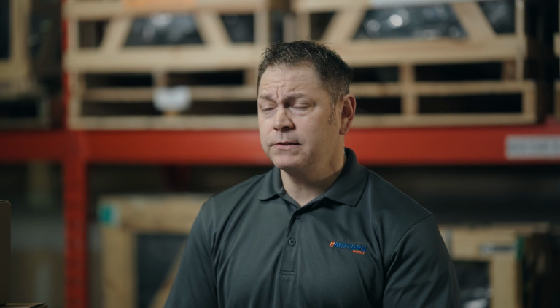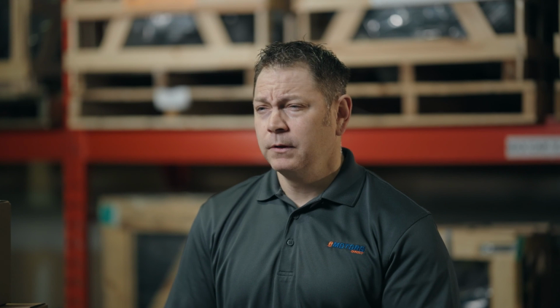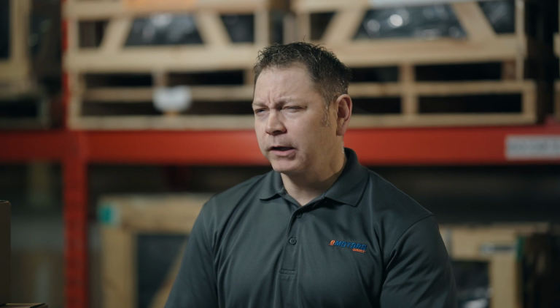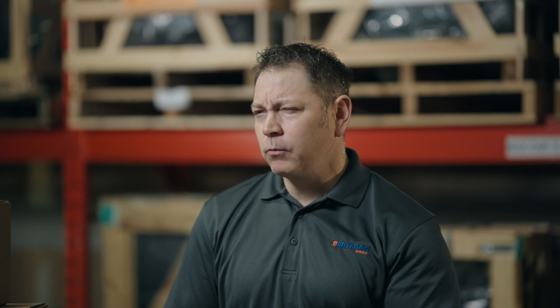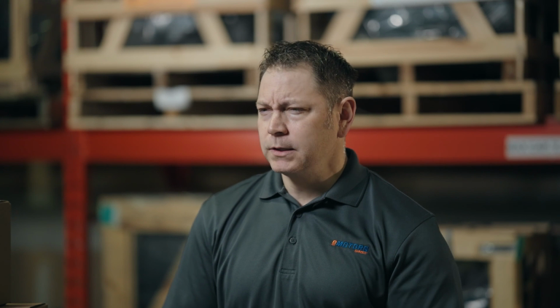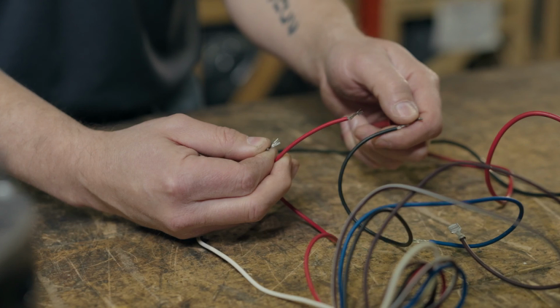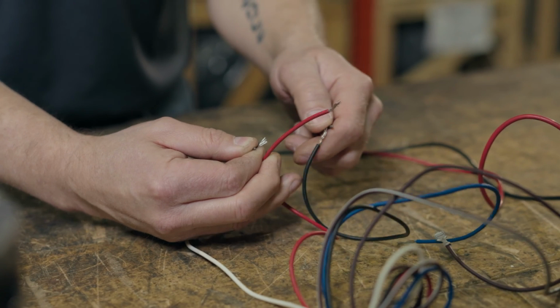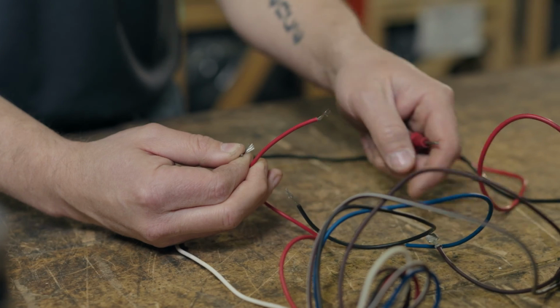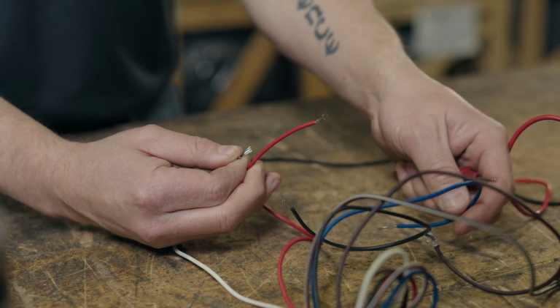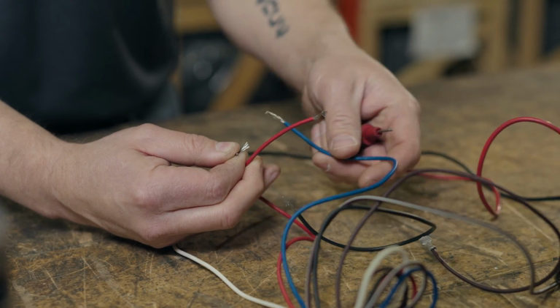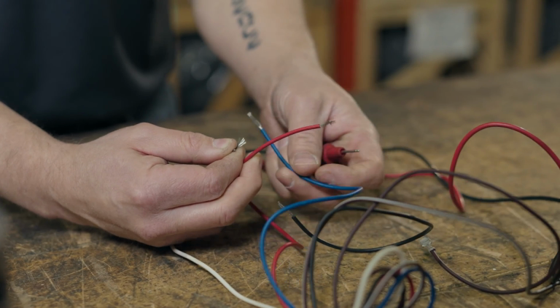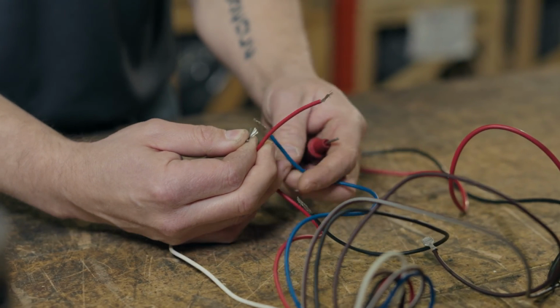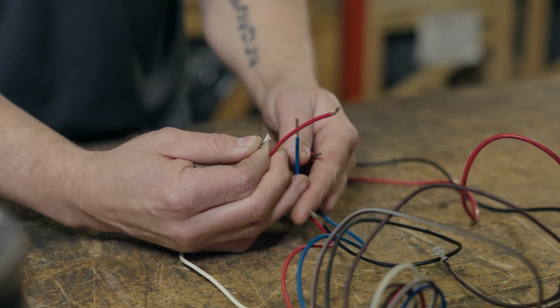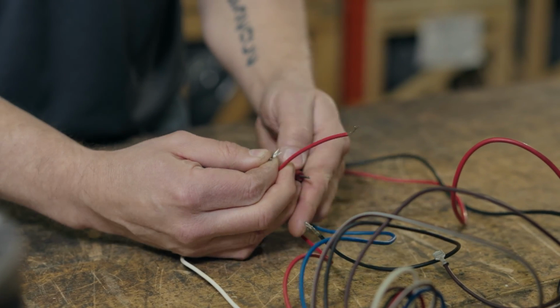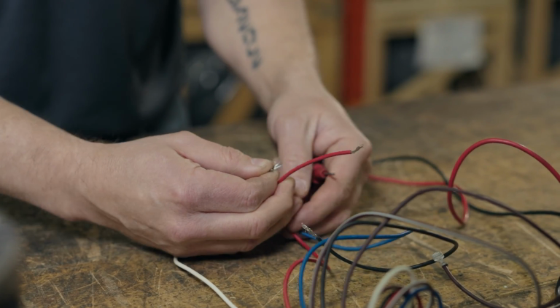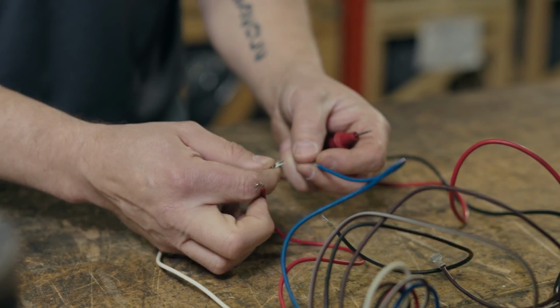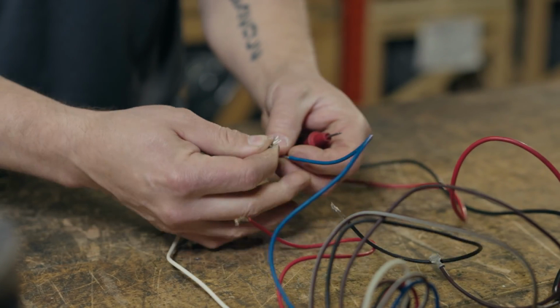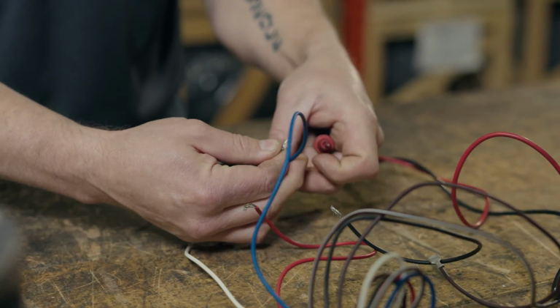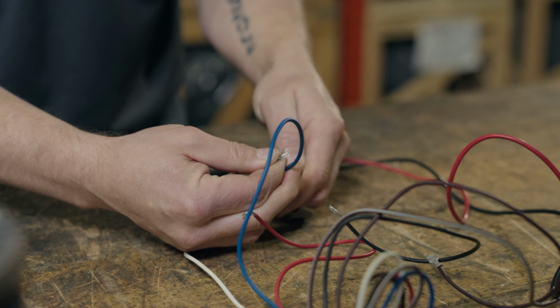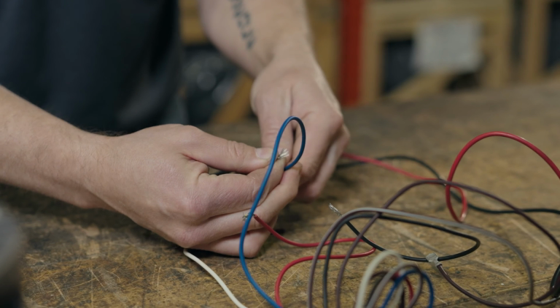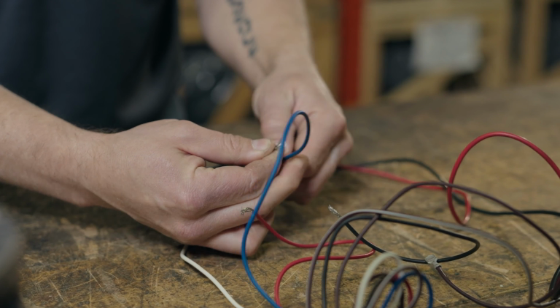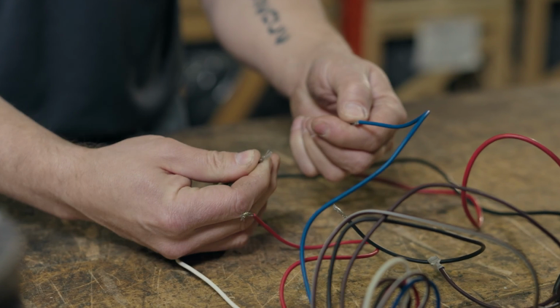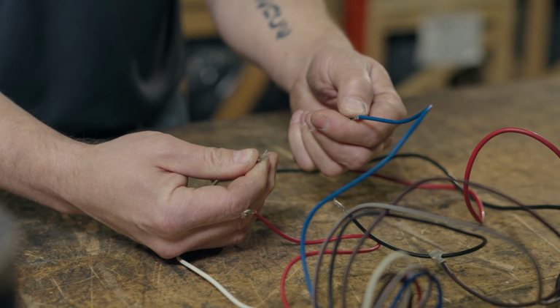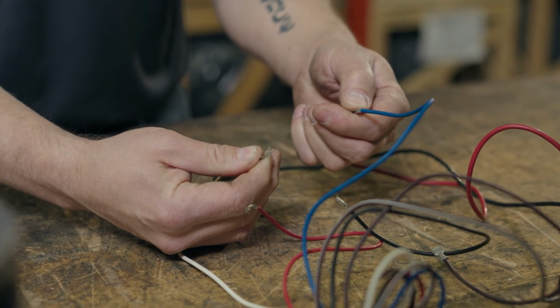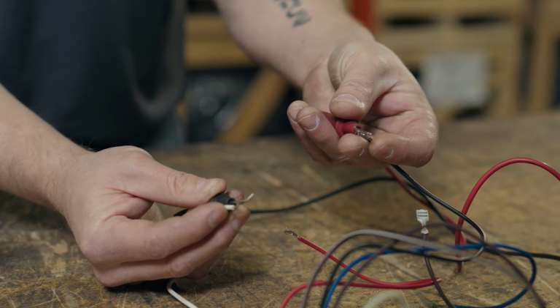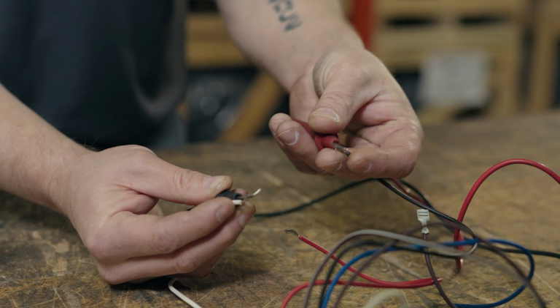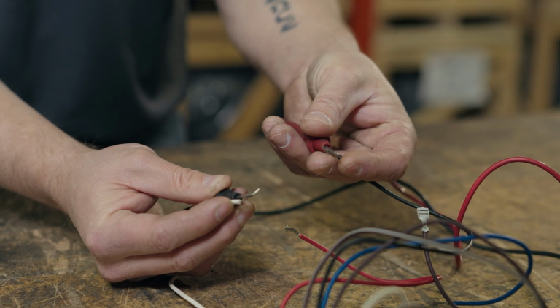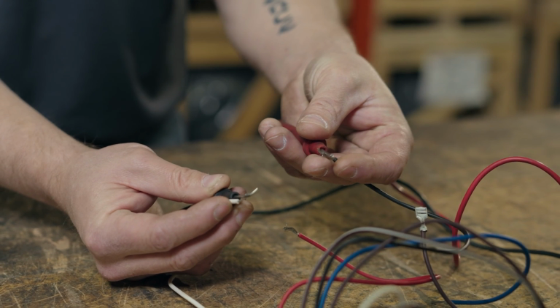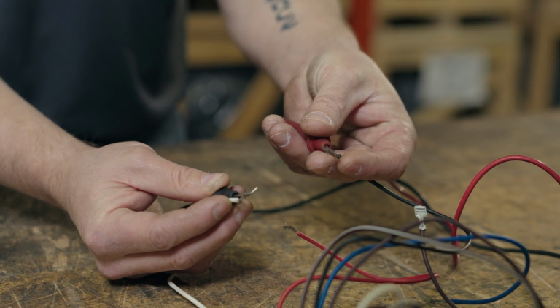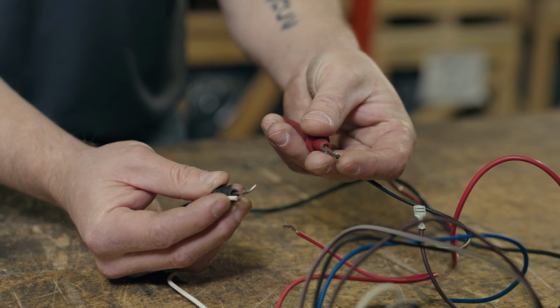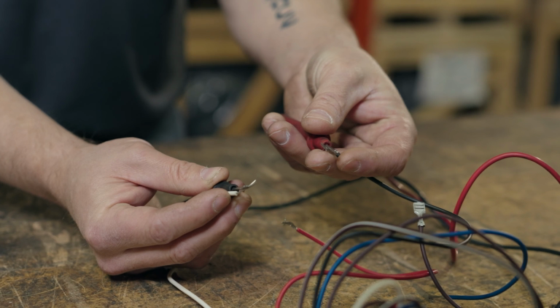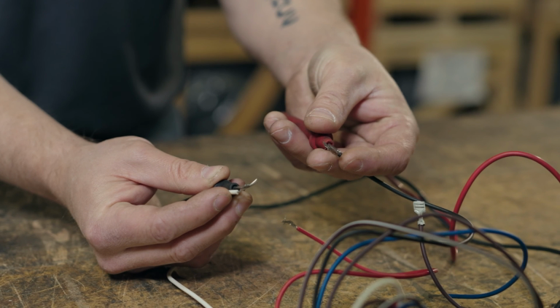Next, check the motor windings. Using a multimeter, check the resistance between each speed wire and the common ground. The resistance should be zero at each speed. Check out our full tutorial on checking motor windings for a more in-depth guide.